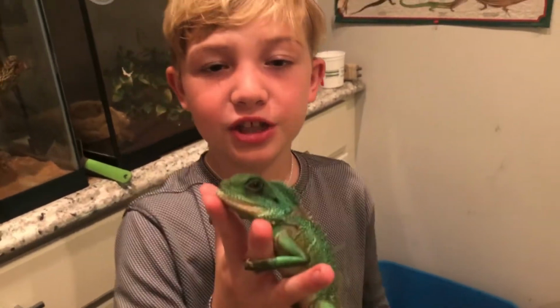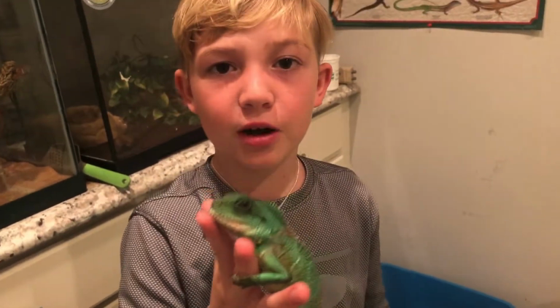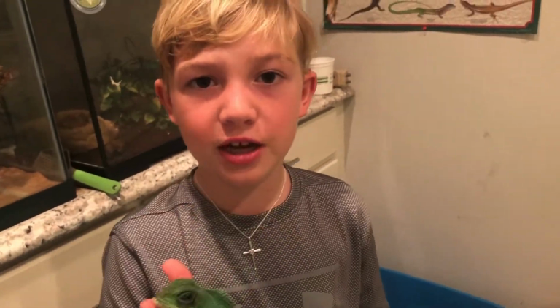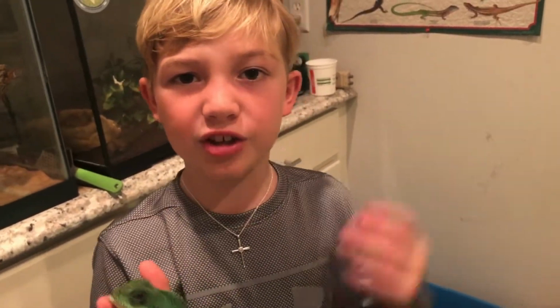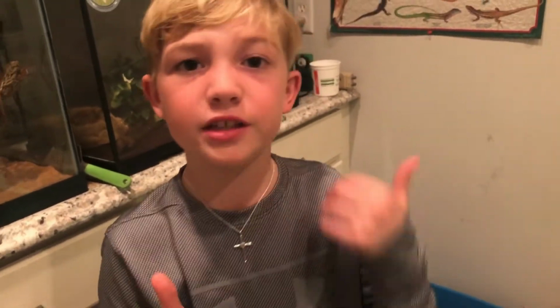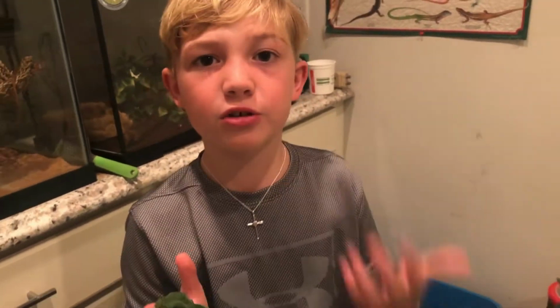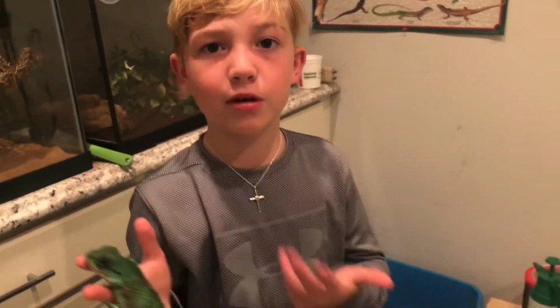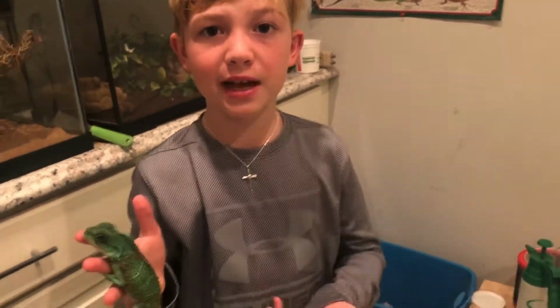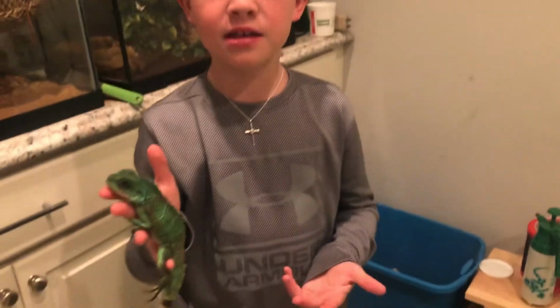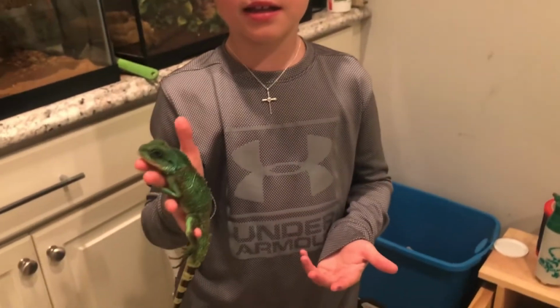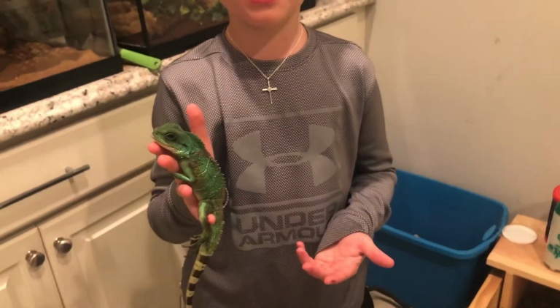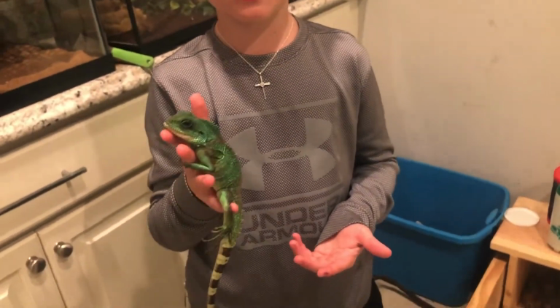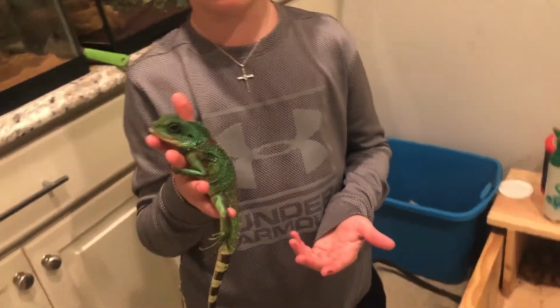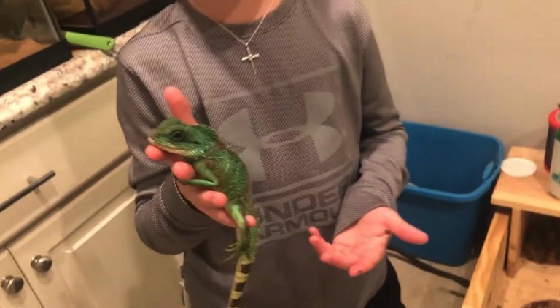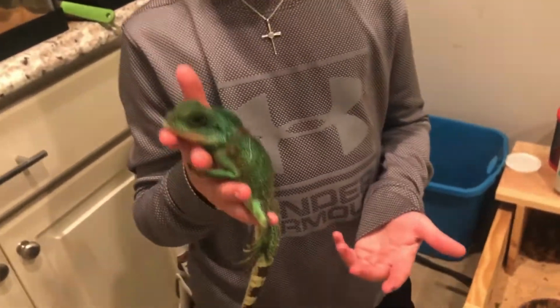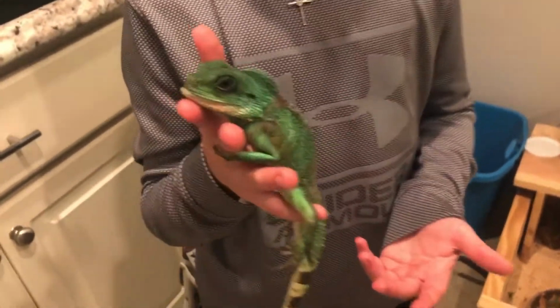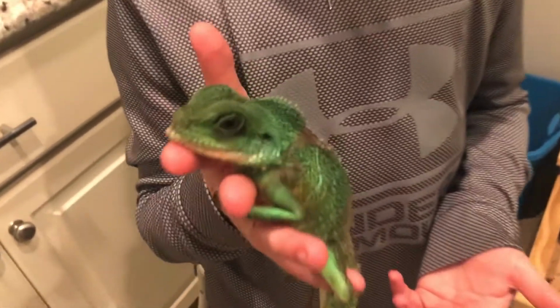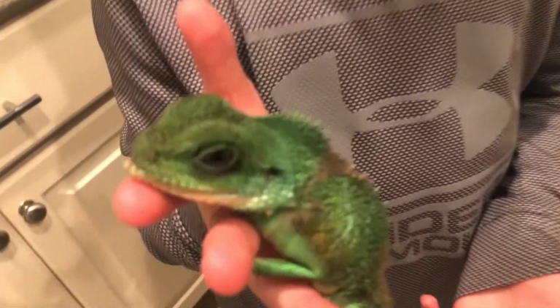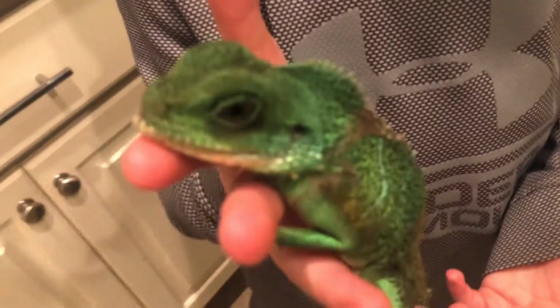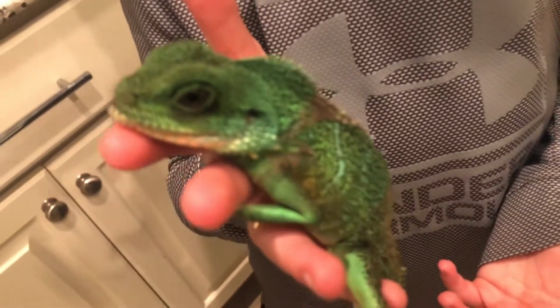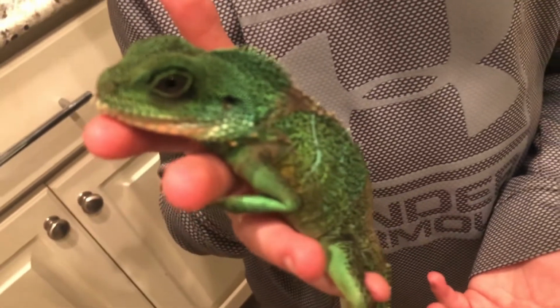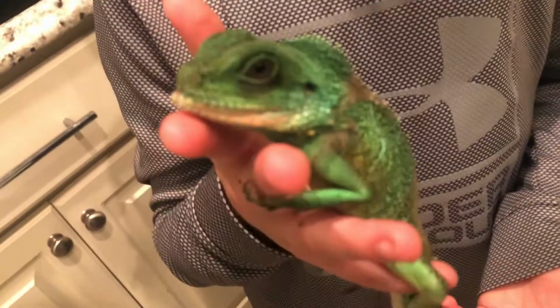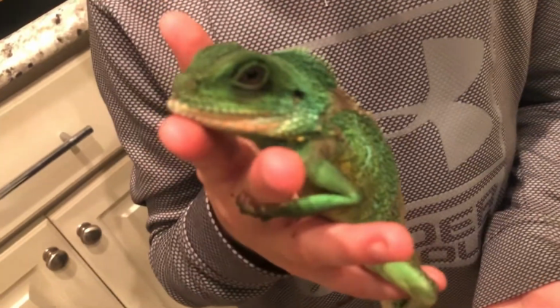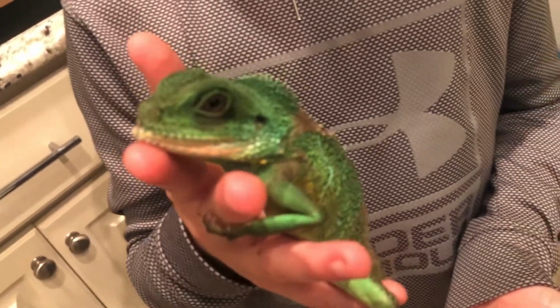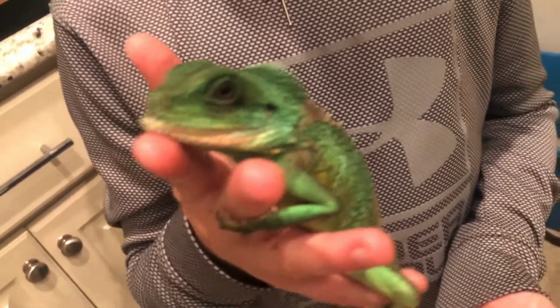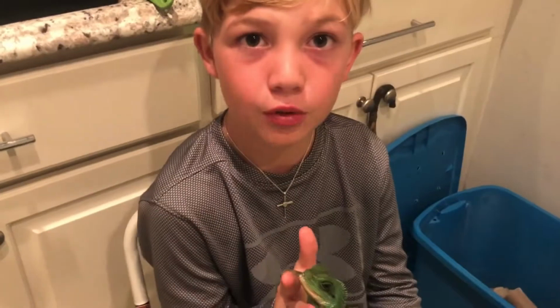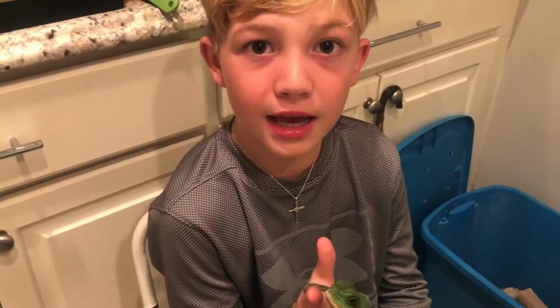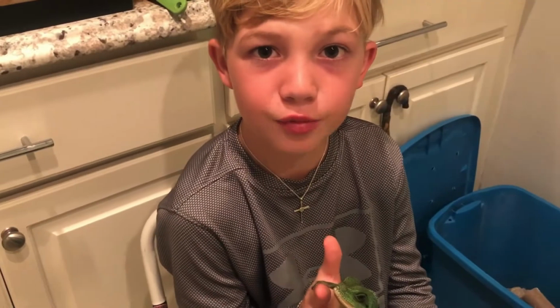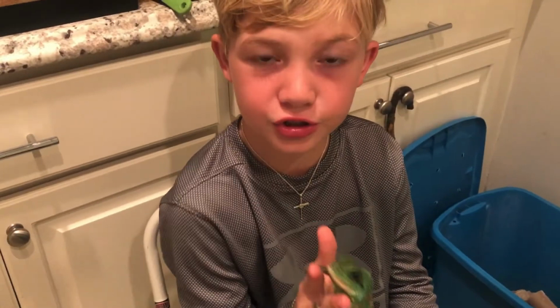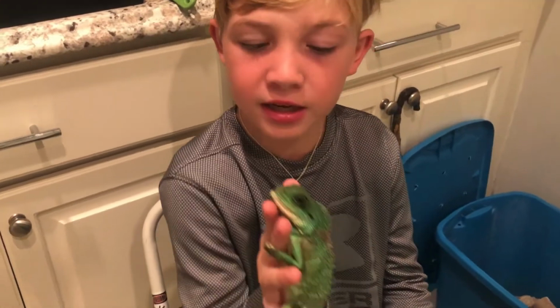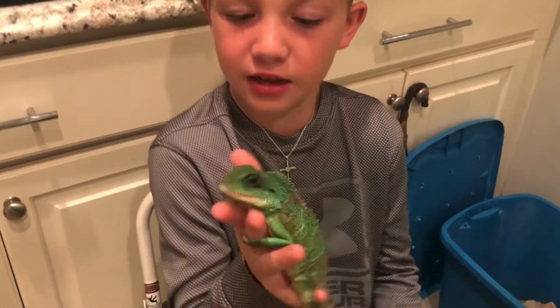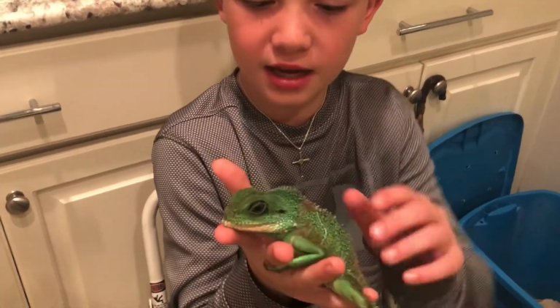Chinese water dragons eat crickets, beetles, mealworms, and salads. They typically like to bathe in water. You see them around creeks, streams, and lakes — they're also known as Asian water dragons.